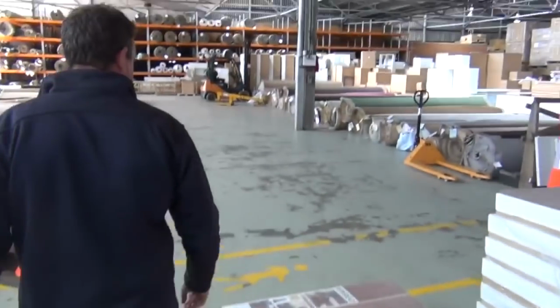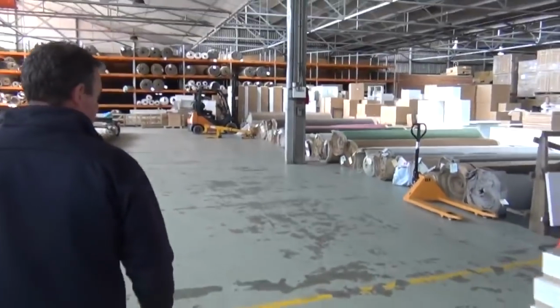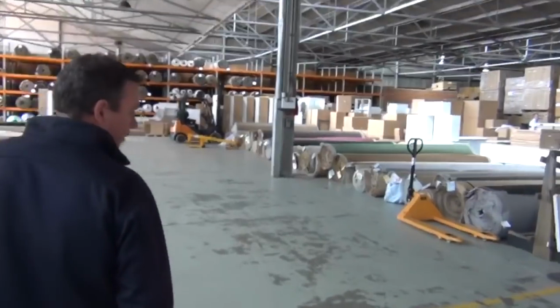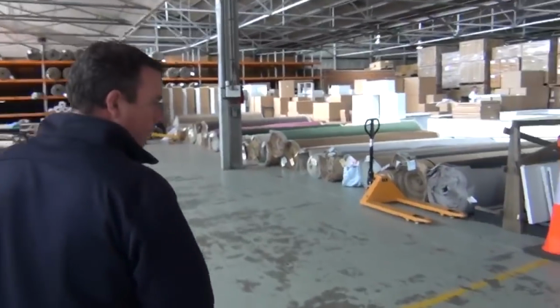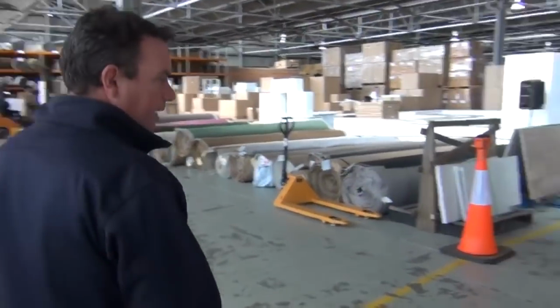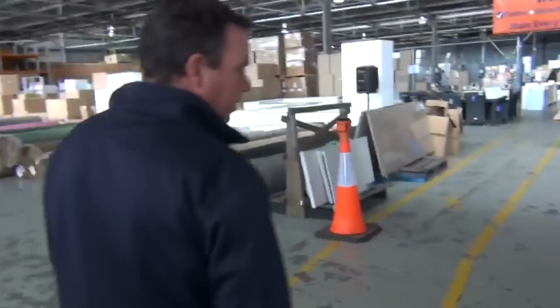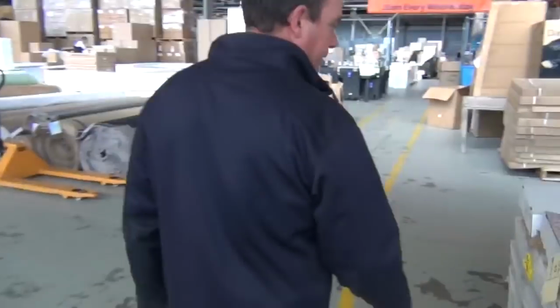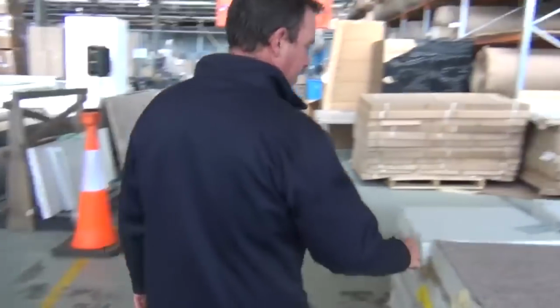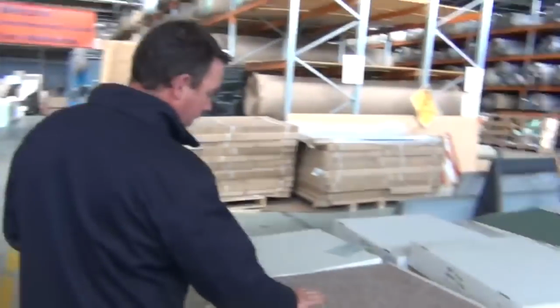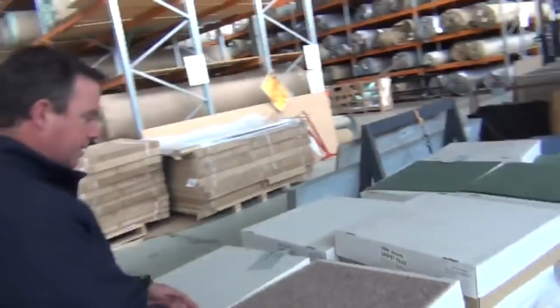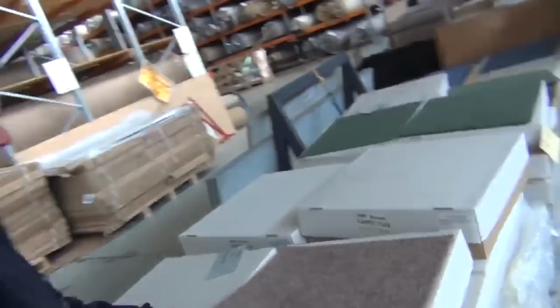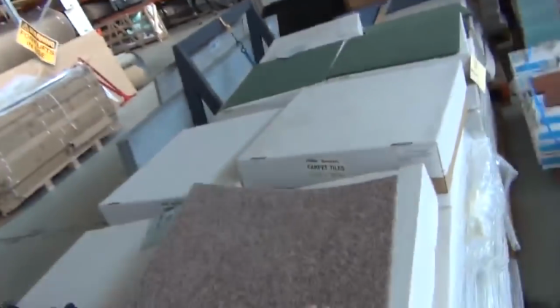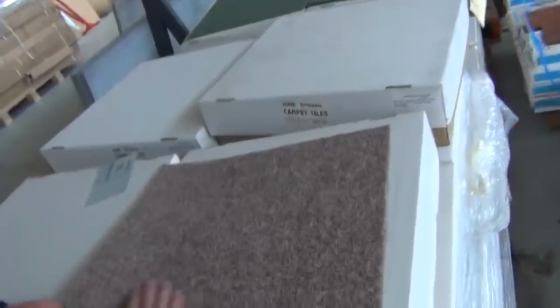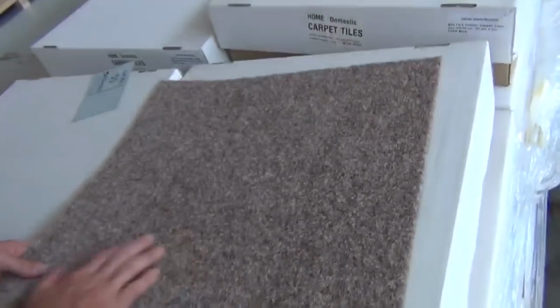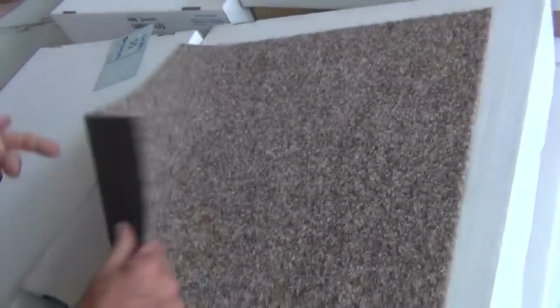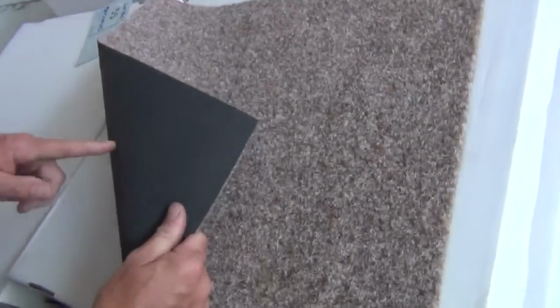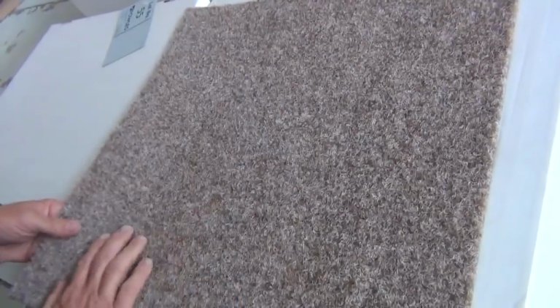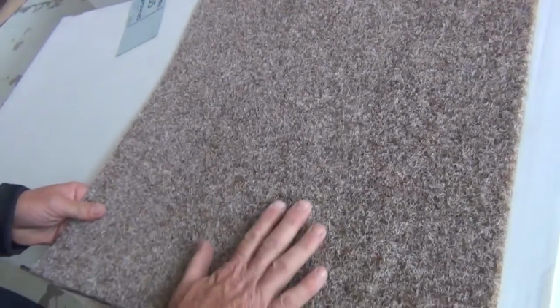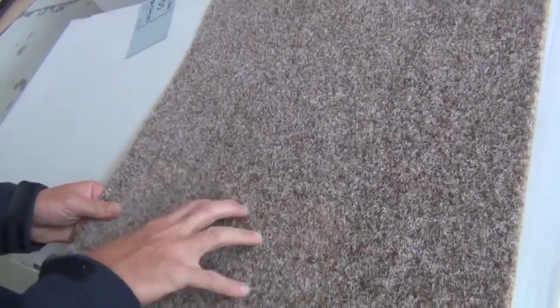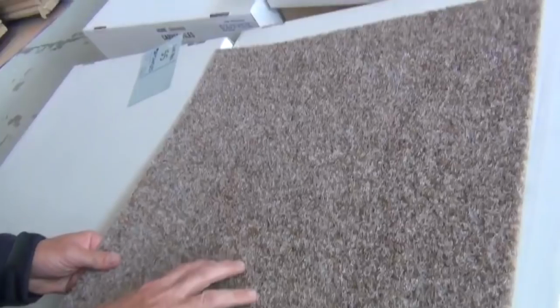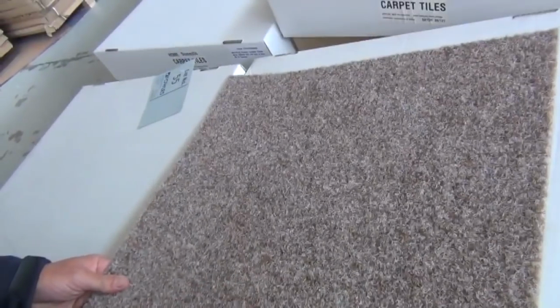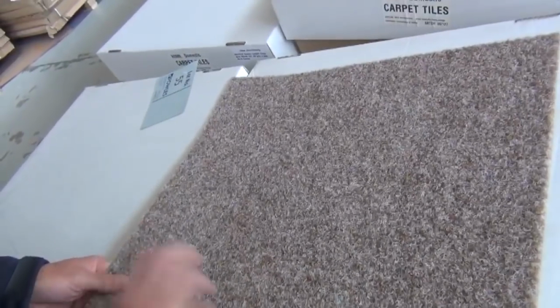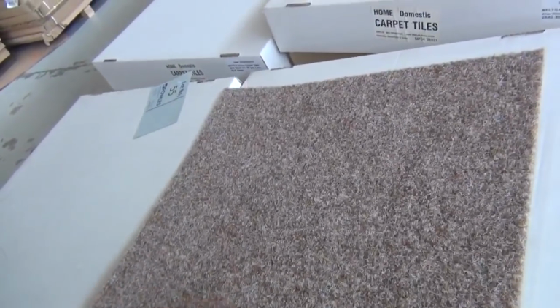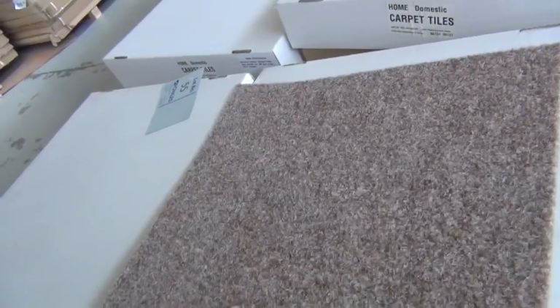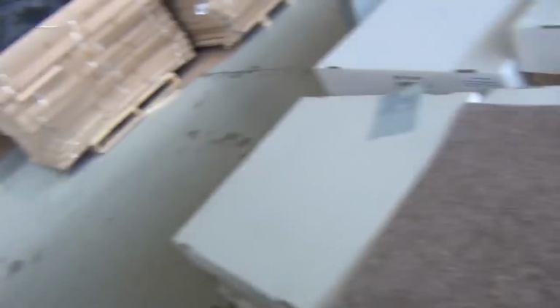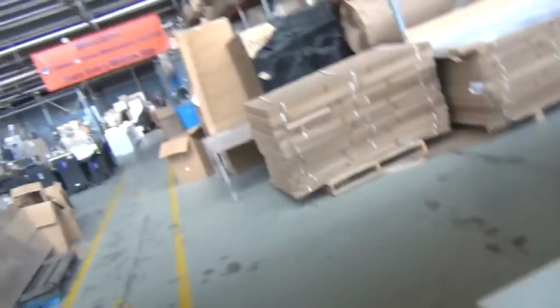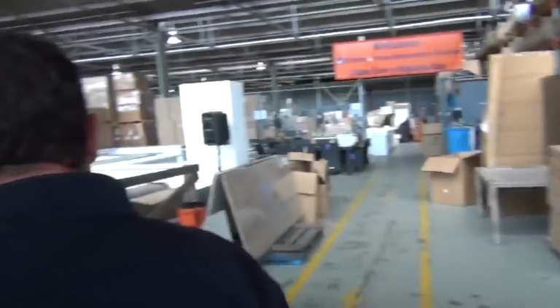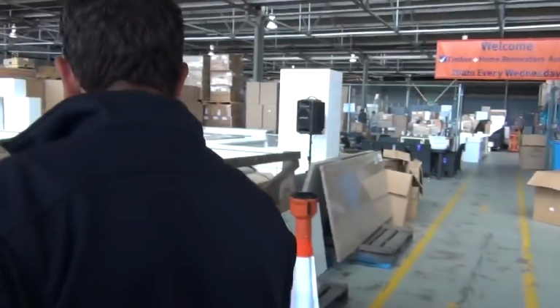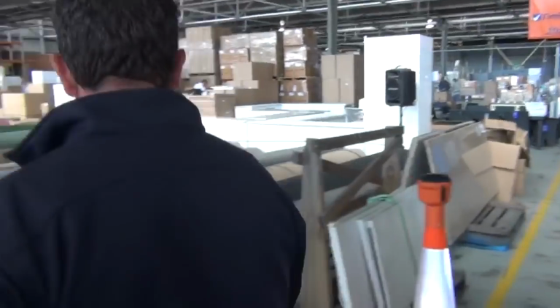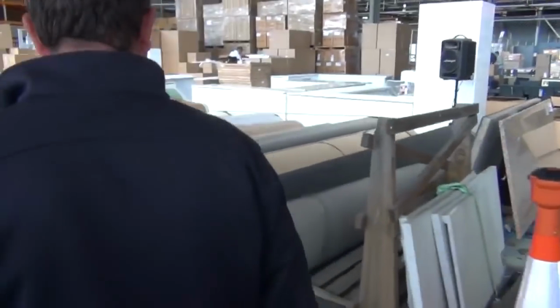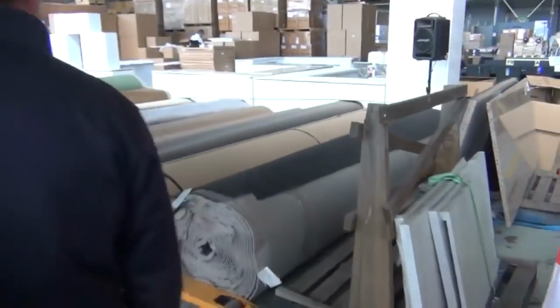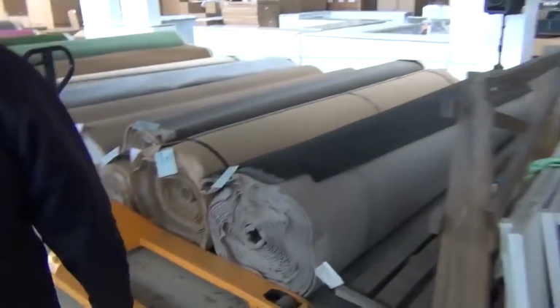Across this way we've got a few carpet tiles — lightweight DIY type carpet tiles, rubber back, easy to cut and easy to install. We generally sell them for around $5 a square metre. And then through here onto our big rolls.